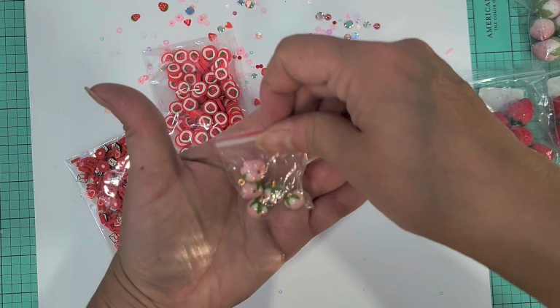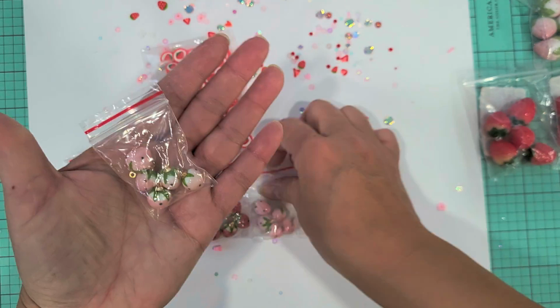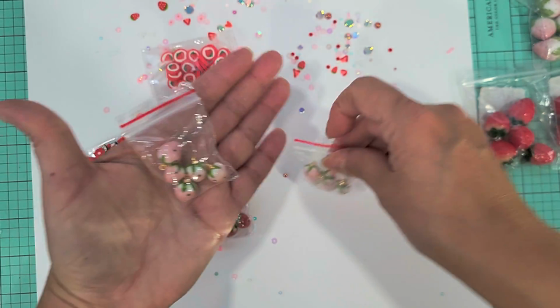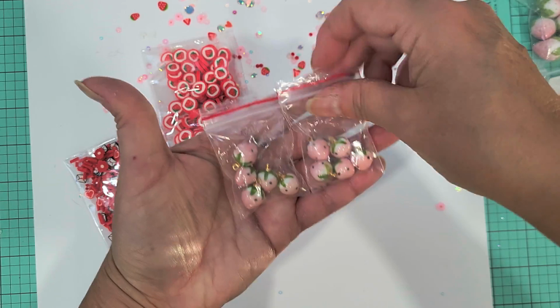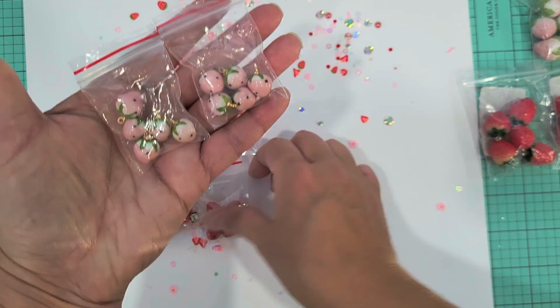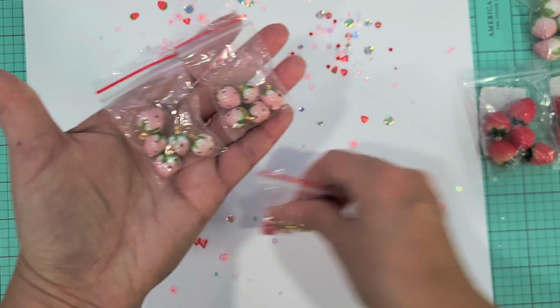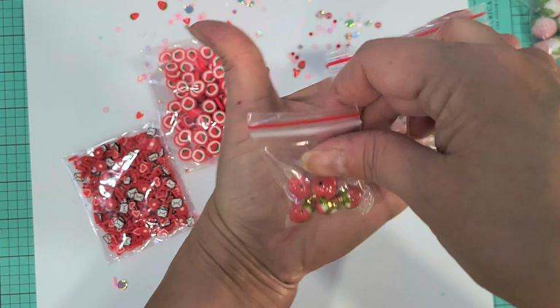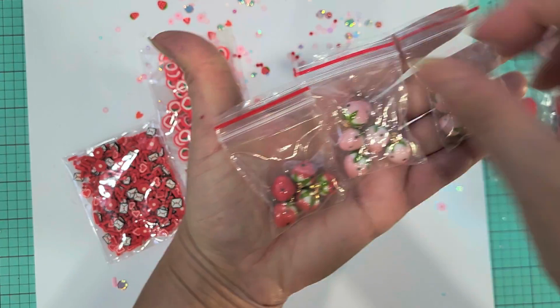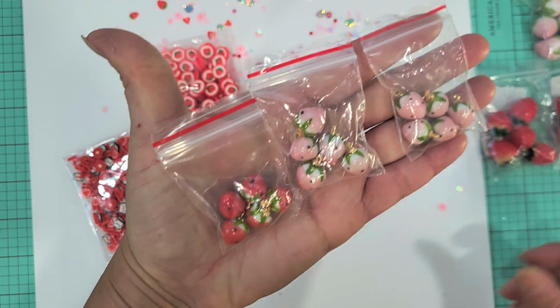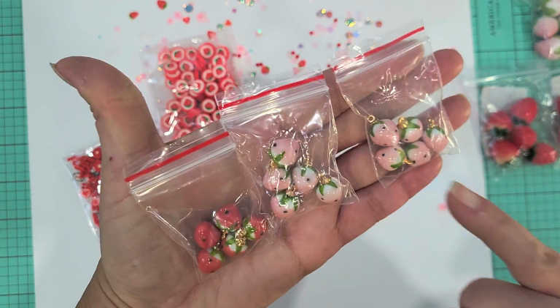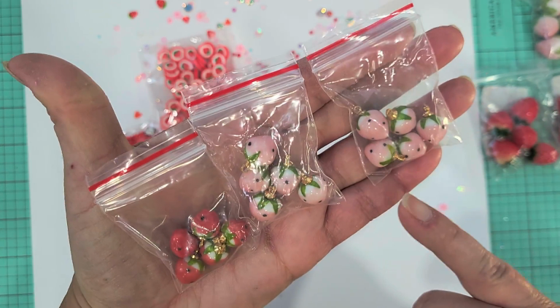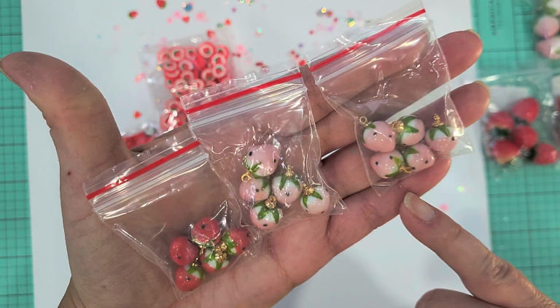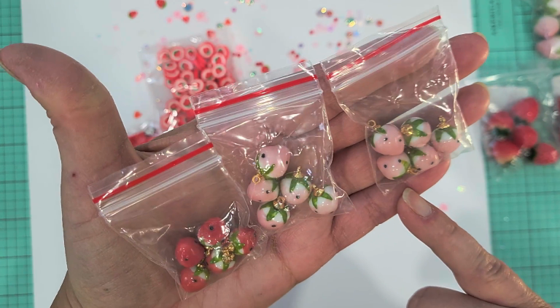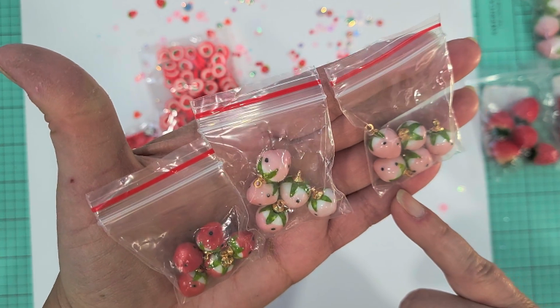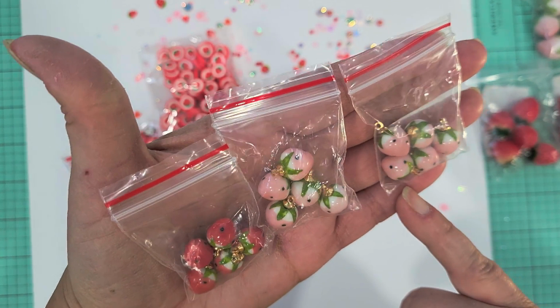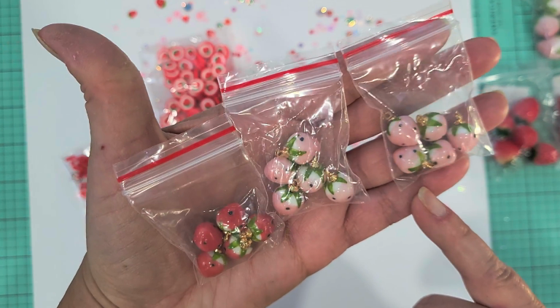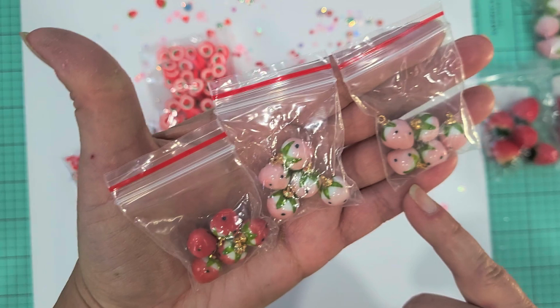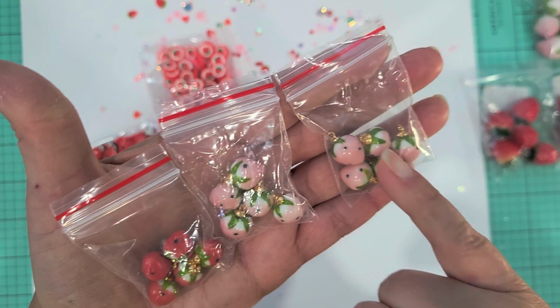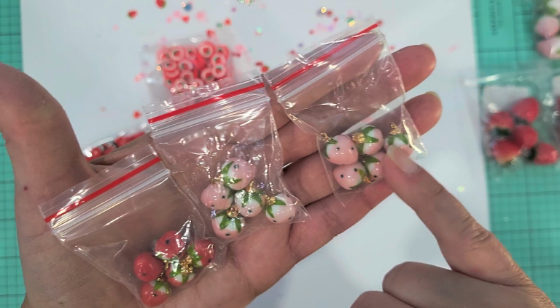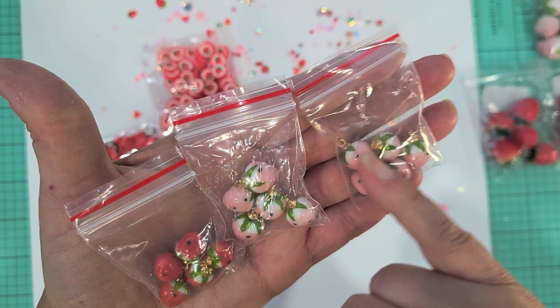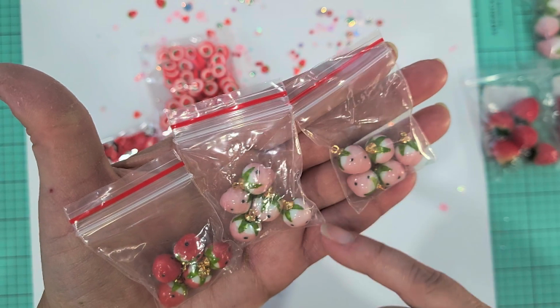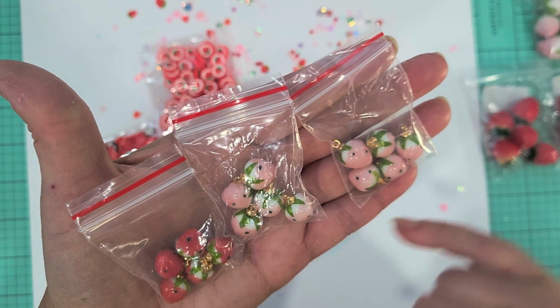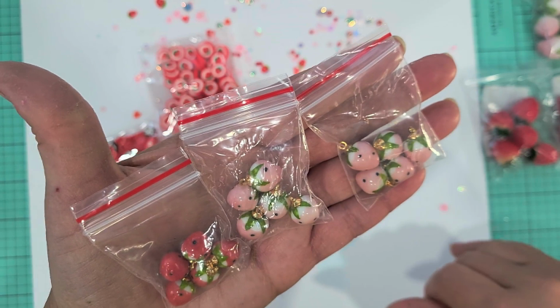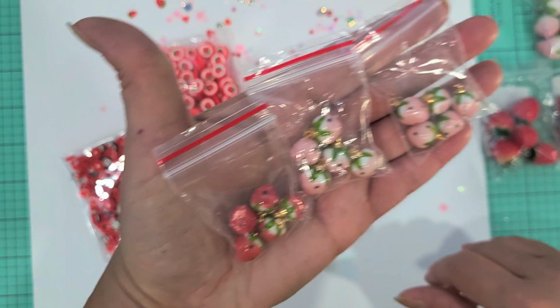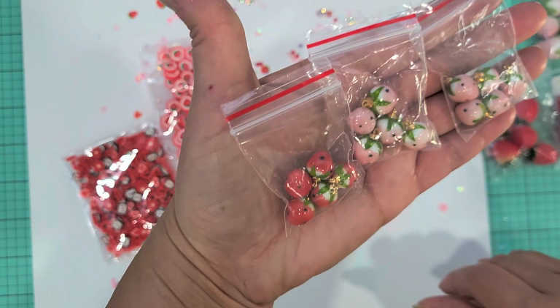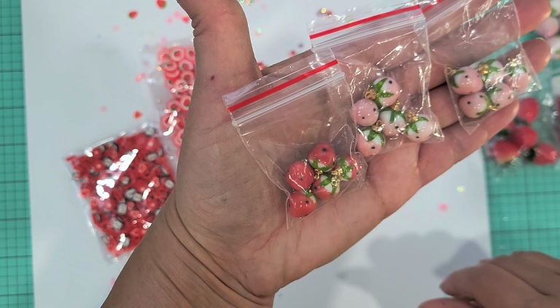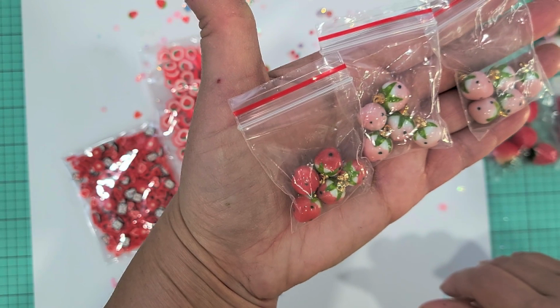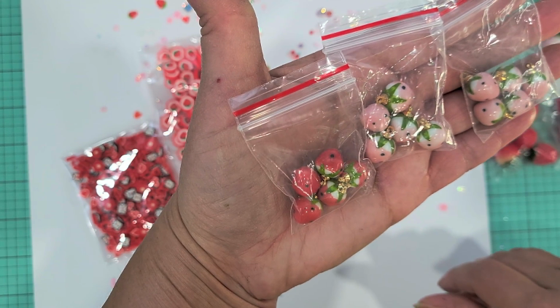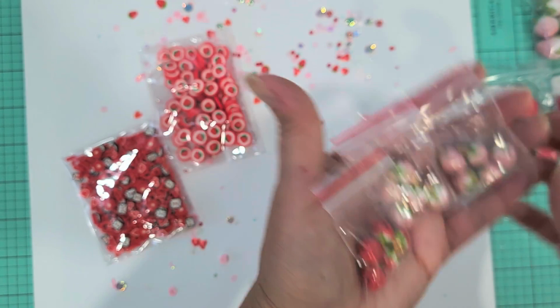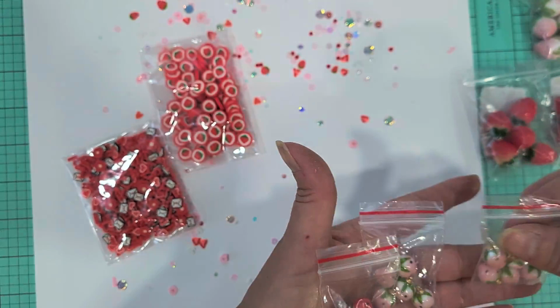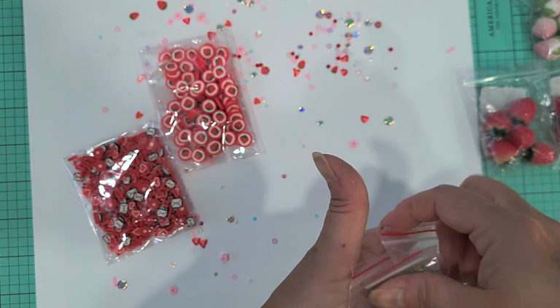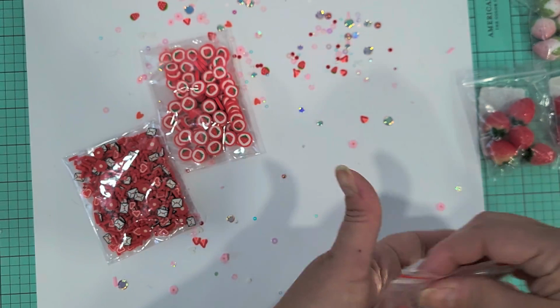And then they have these tiny ones that I absolutely adore. I picked up one red and two pinks — look how cute these are, they're adorable! These are super shiny, they have a little bit of a different finish, super cute, and they already have bales on them.